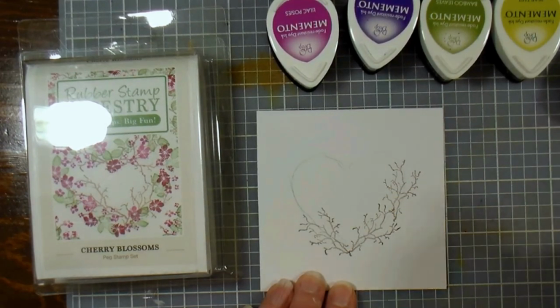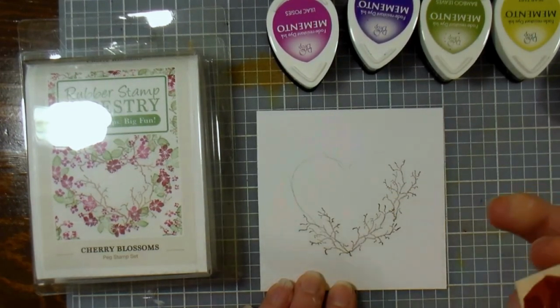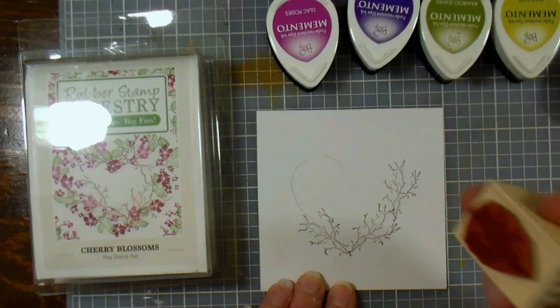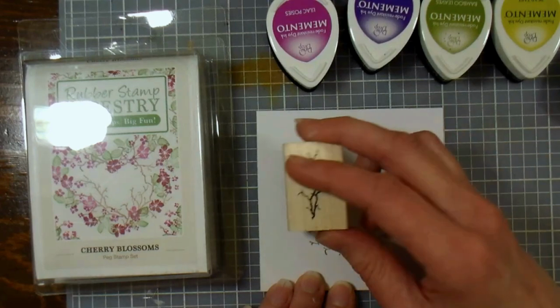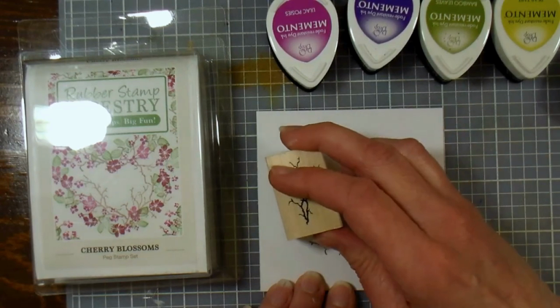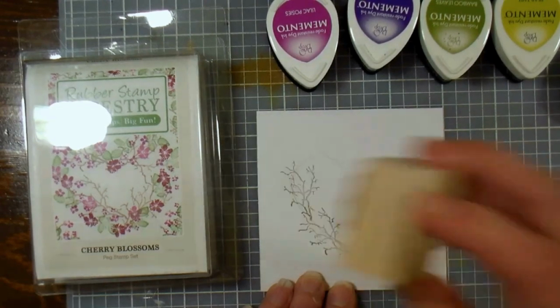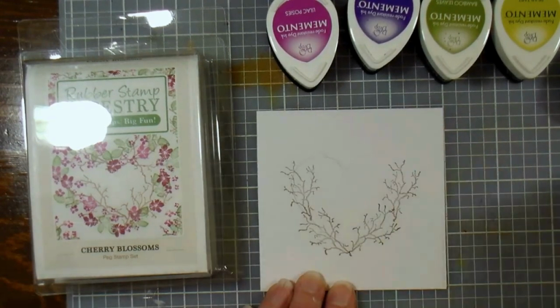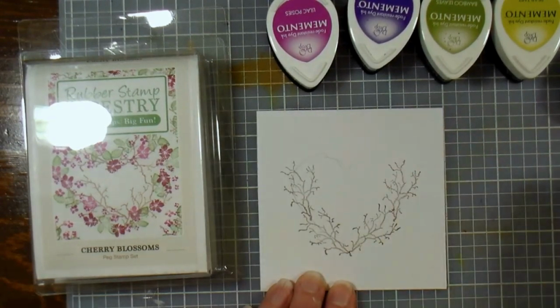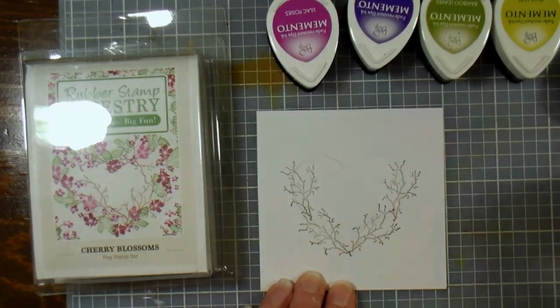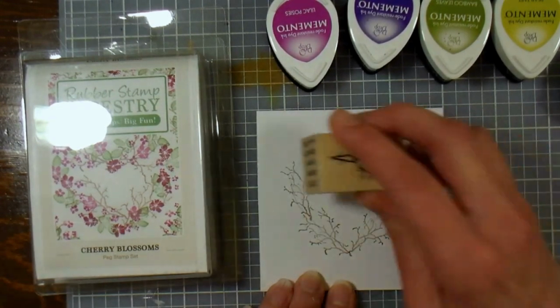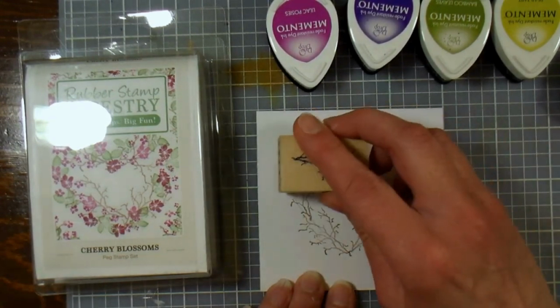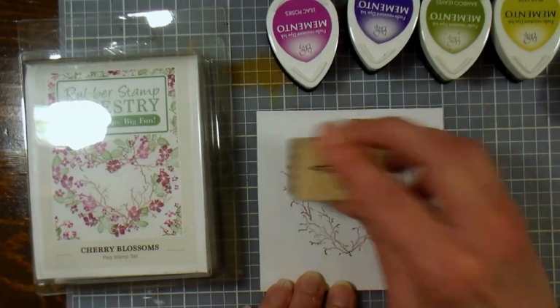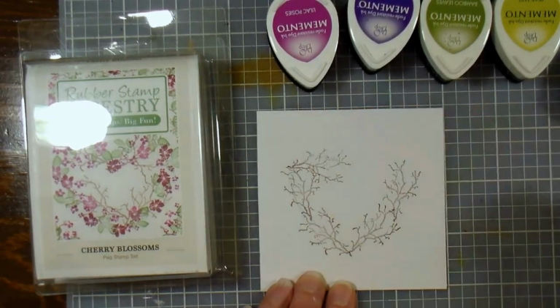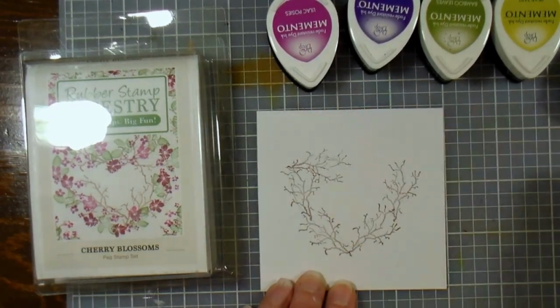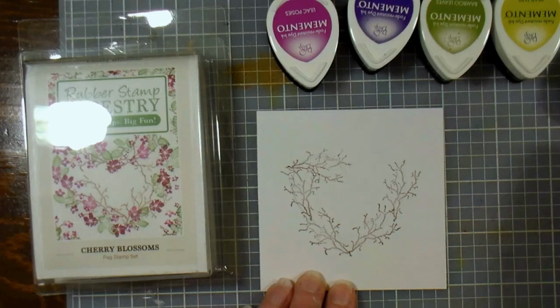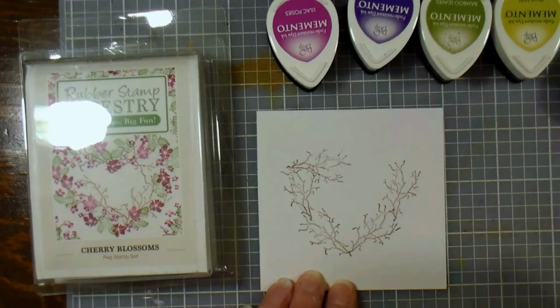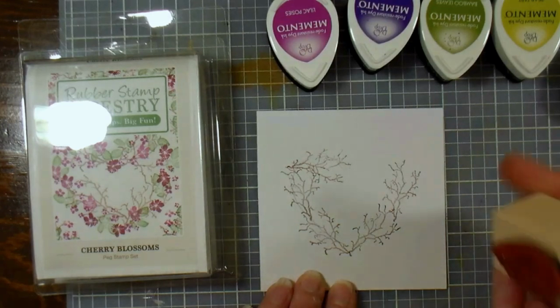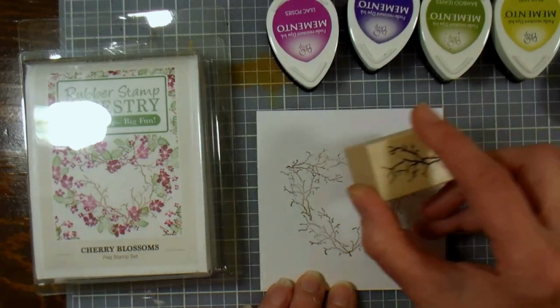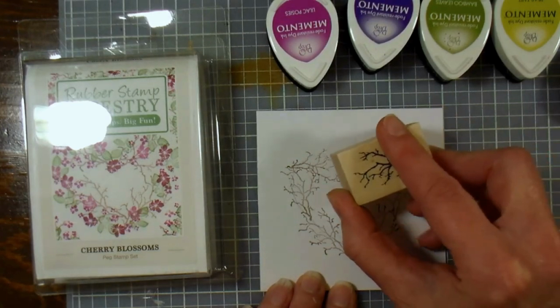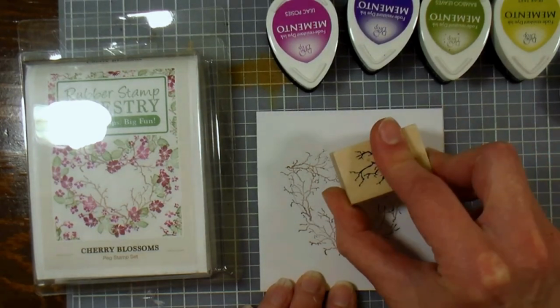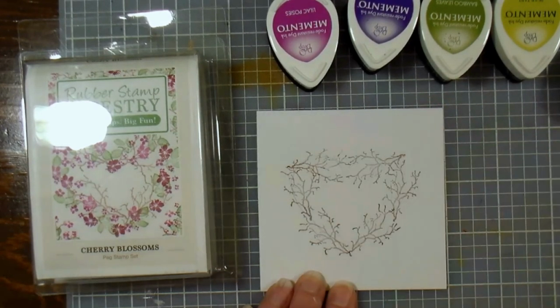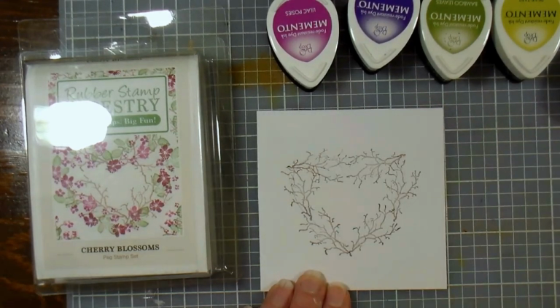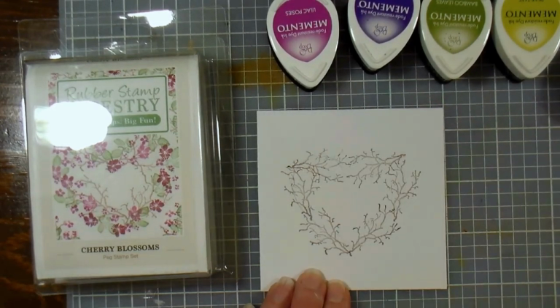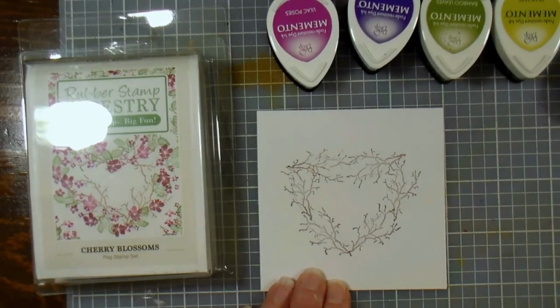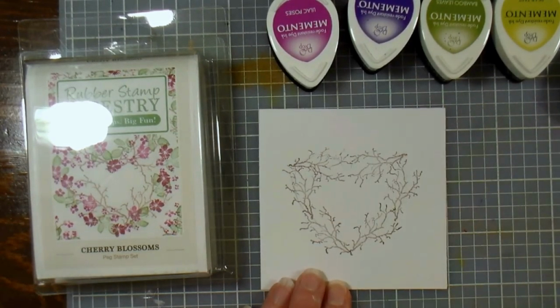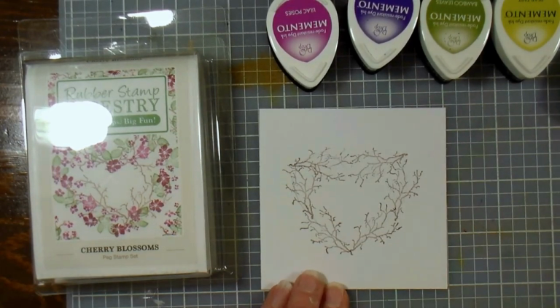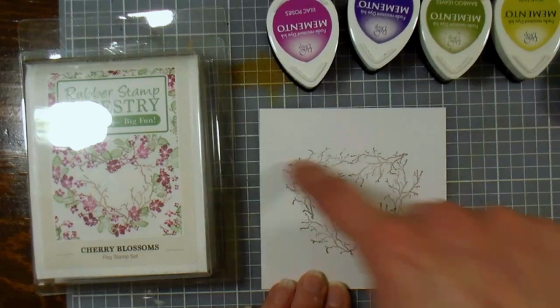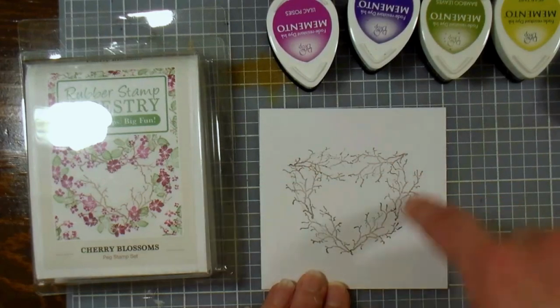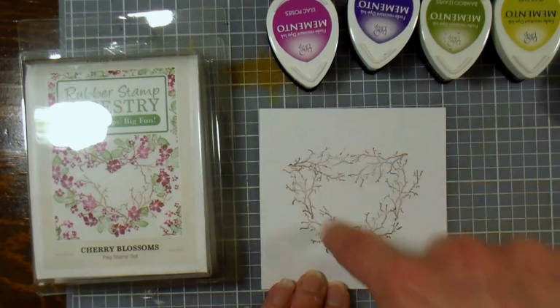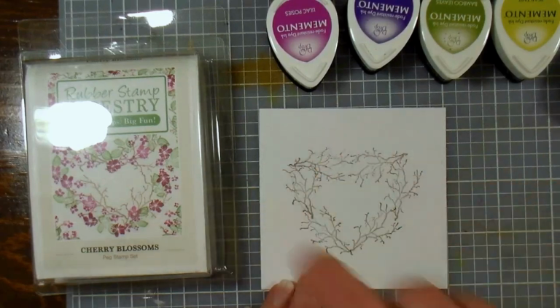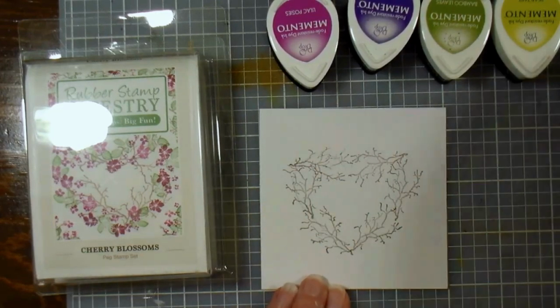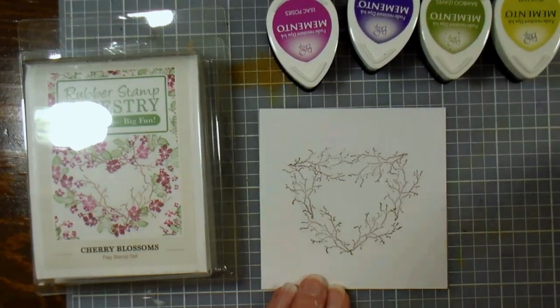Remember this is art, this is fun, there's no right or wrong, just have fun with it. And remember we're also going to be filling in with those smaller stamps so it doesn't have to be perfect — it almost even looks like a triangle at this stage.